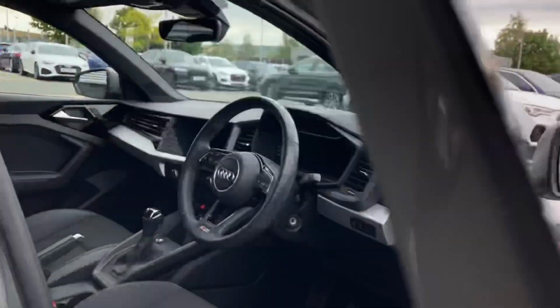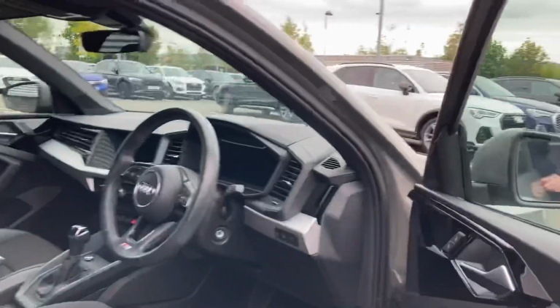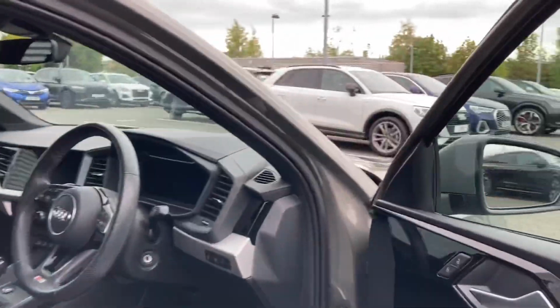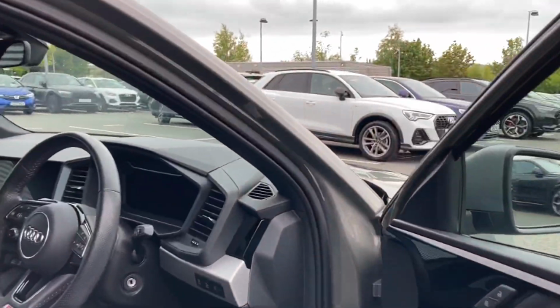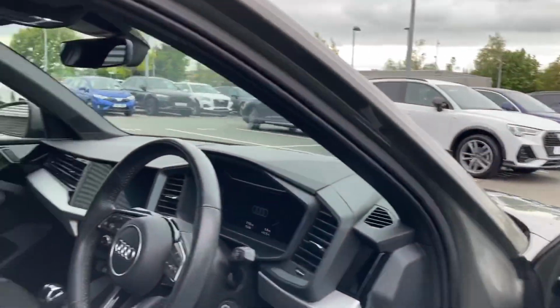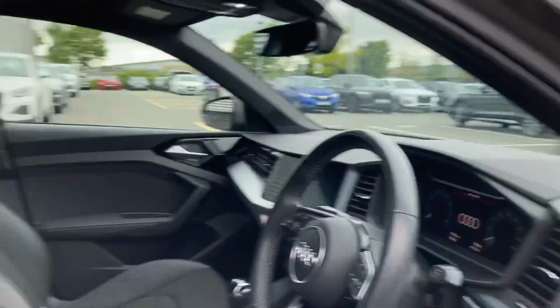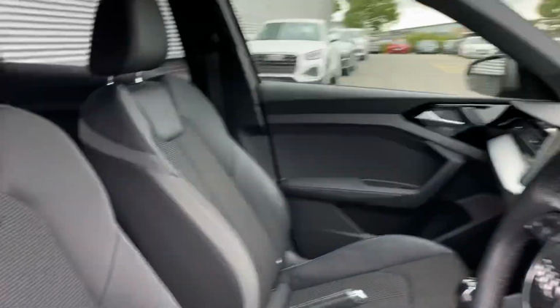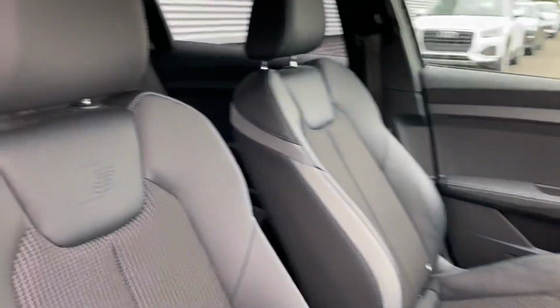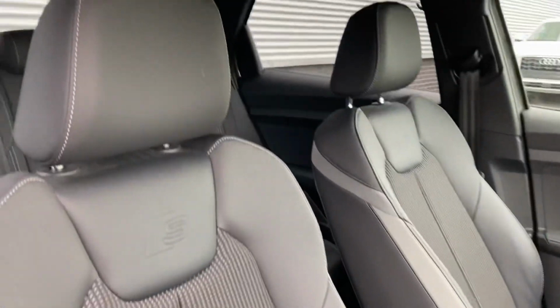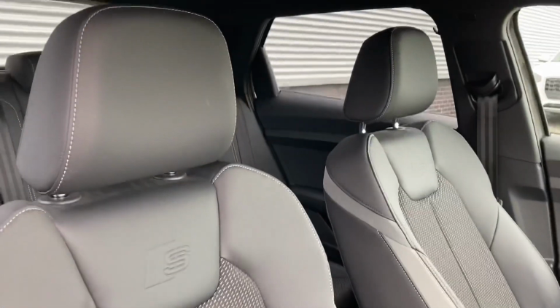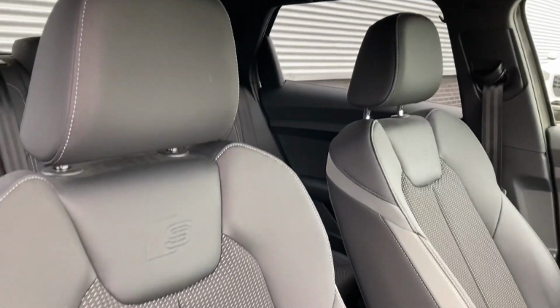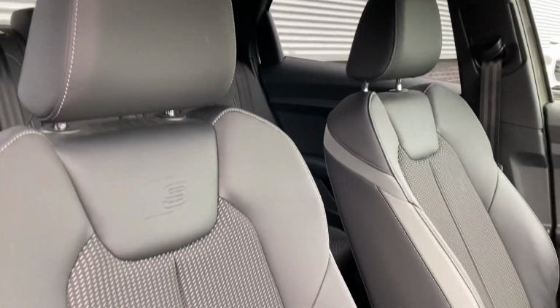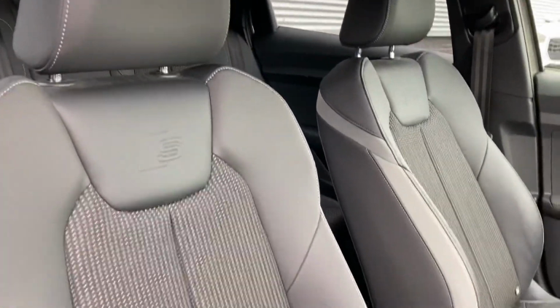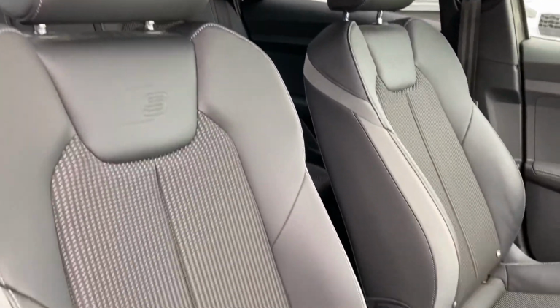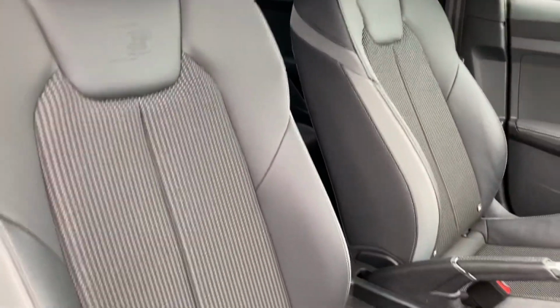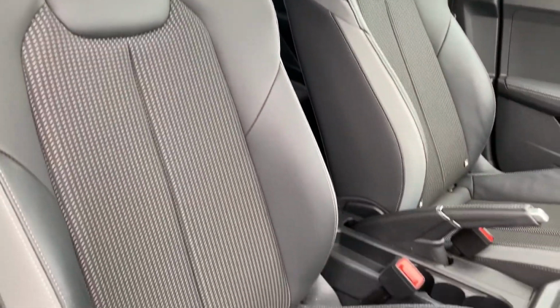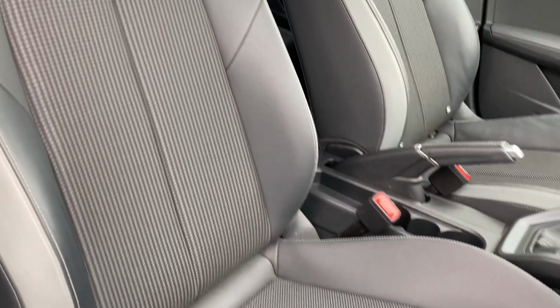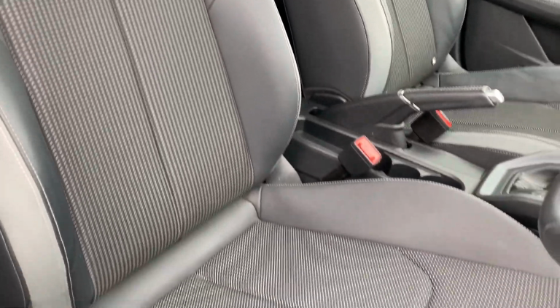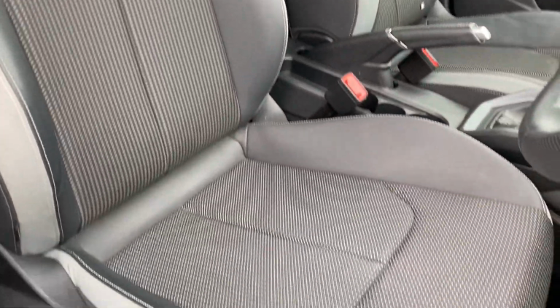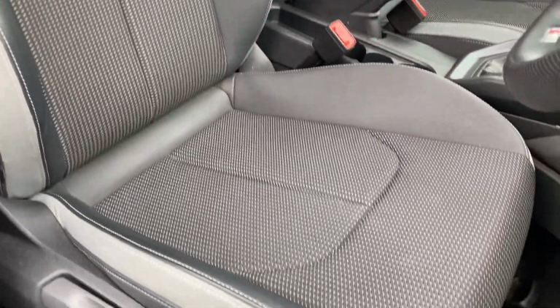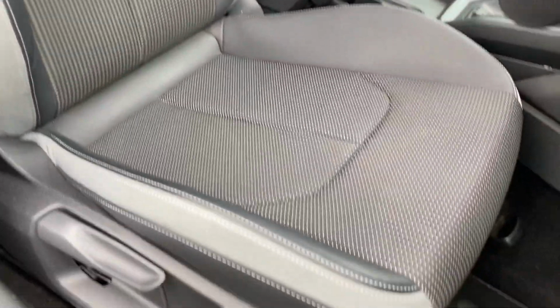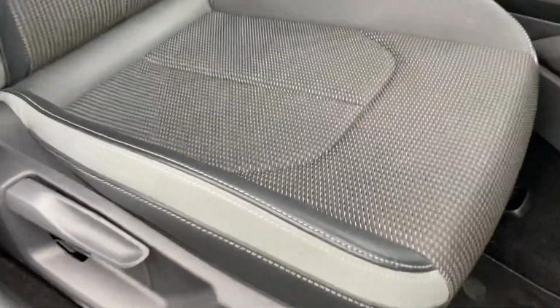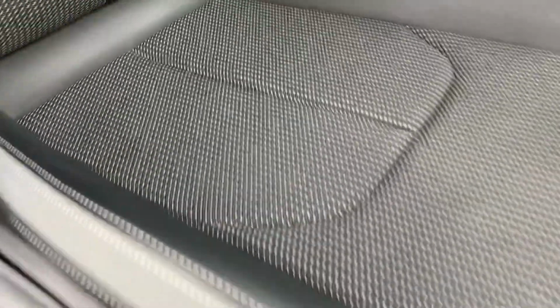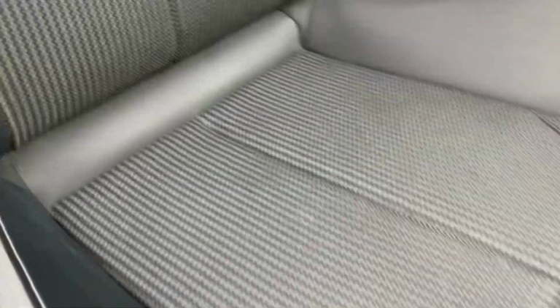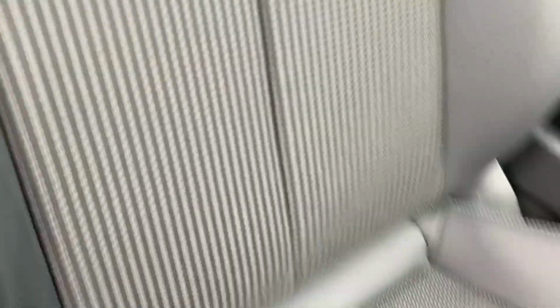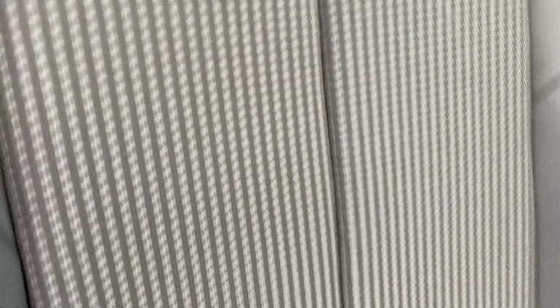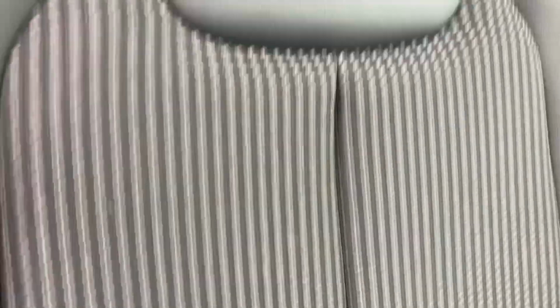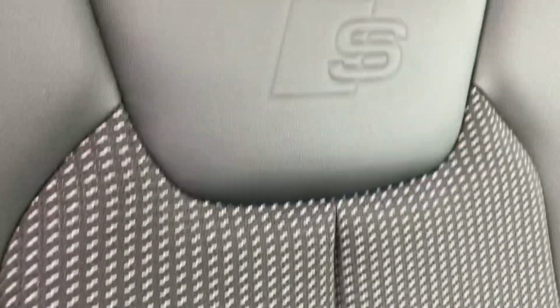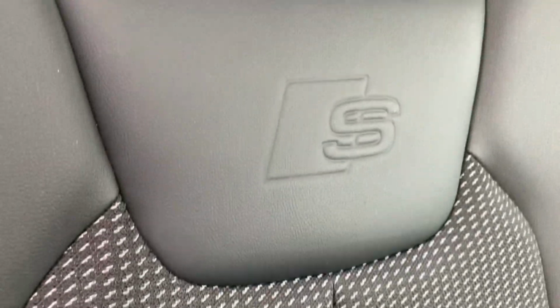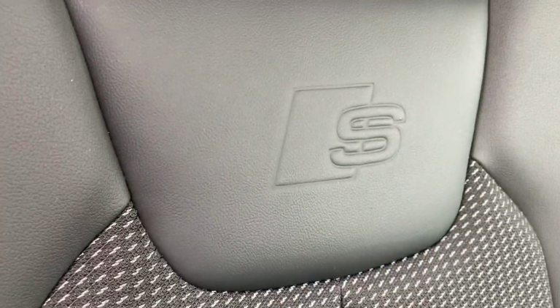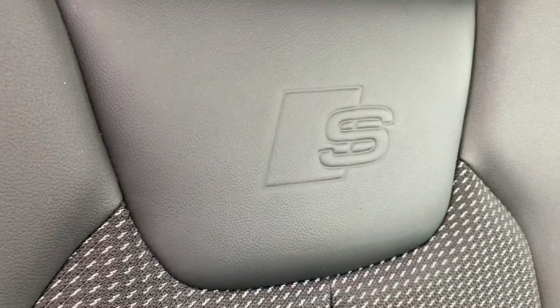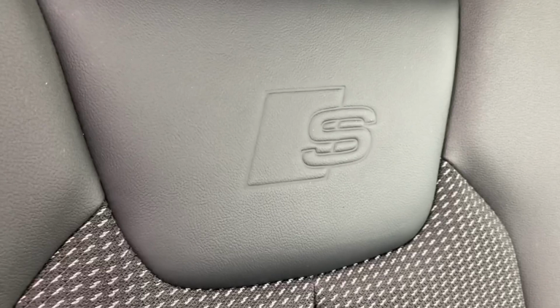Opening the driver's side door, we are greeted with this car's sporty interior. The front seats are incredibly supportive and are finished in leather and cloth material with the S logos embossed just below the head restraint.